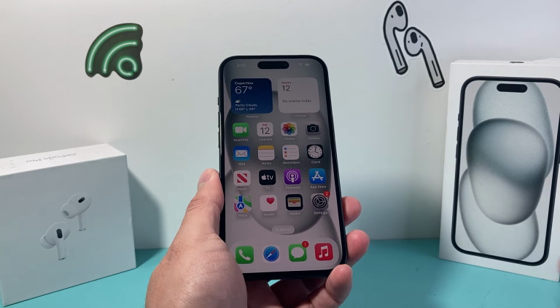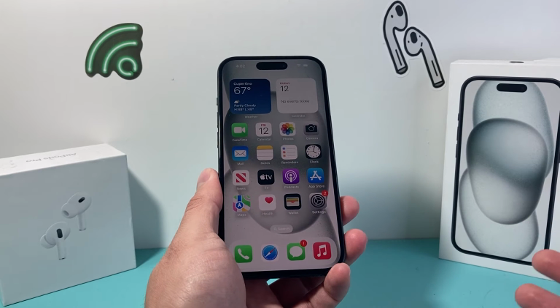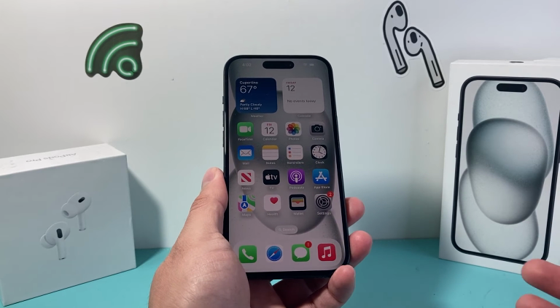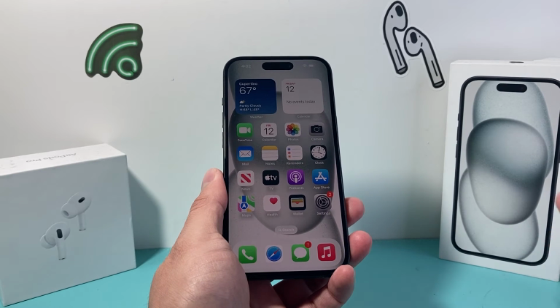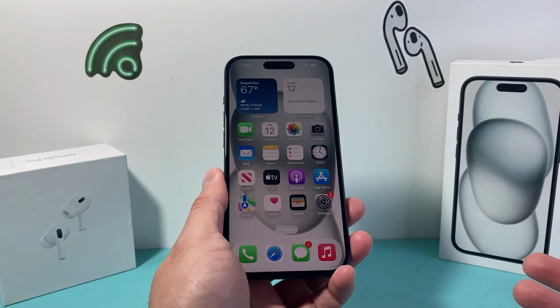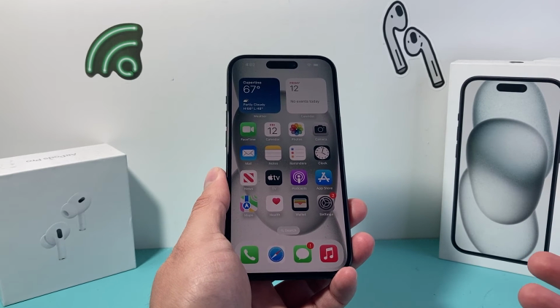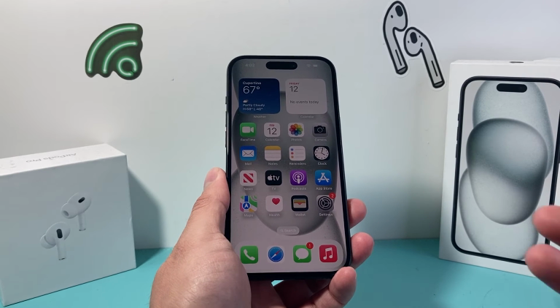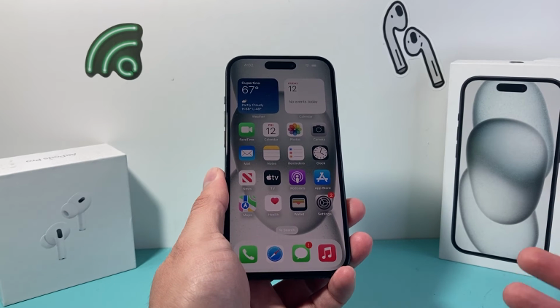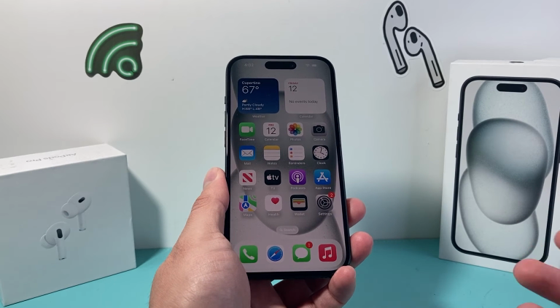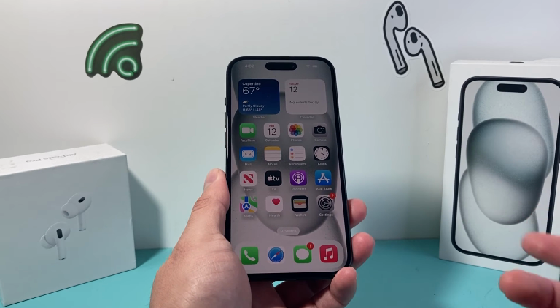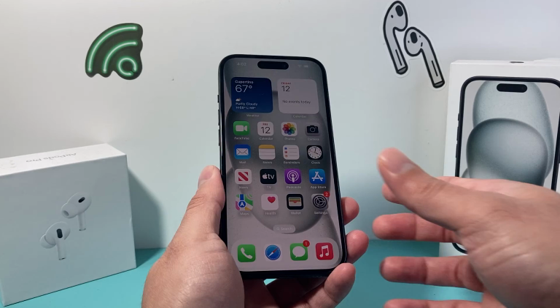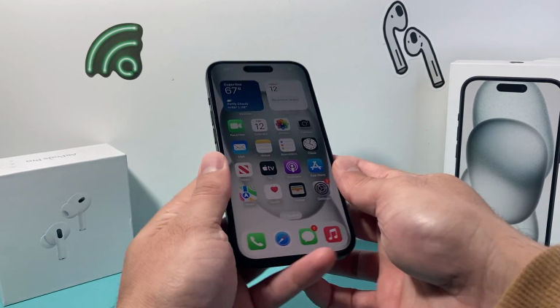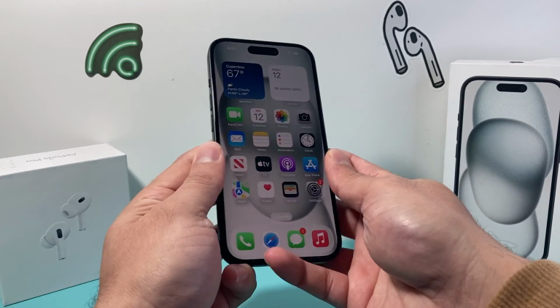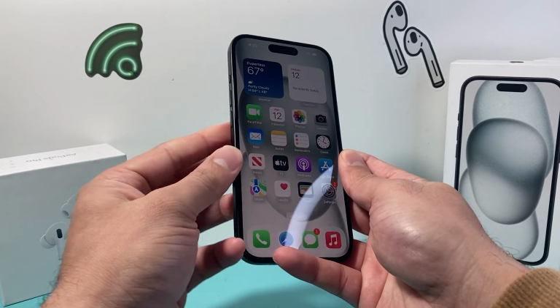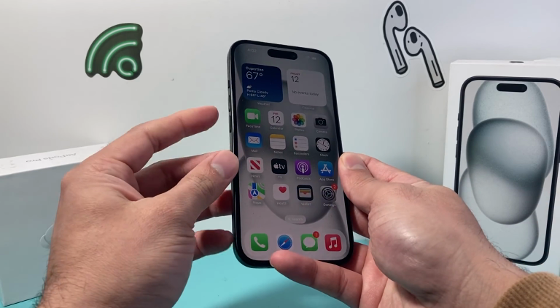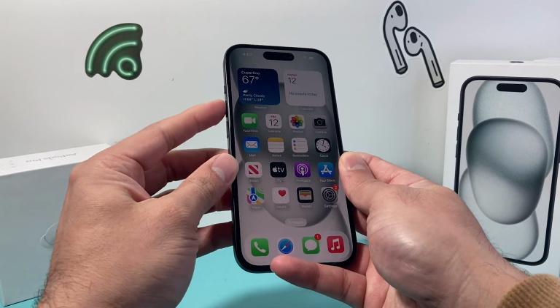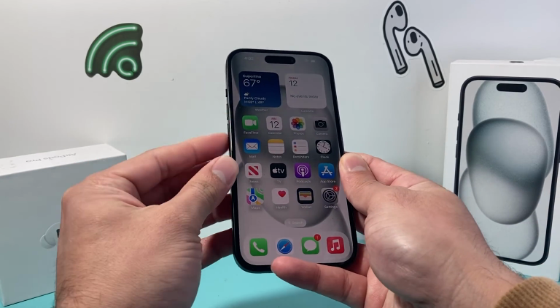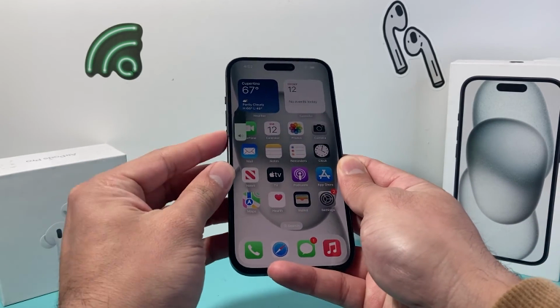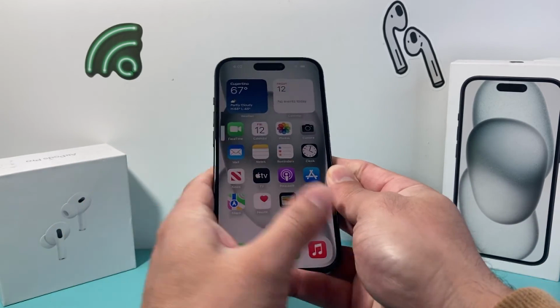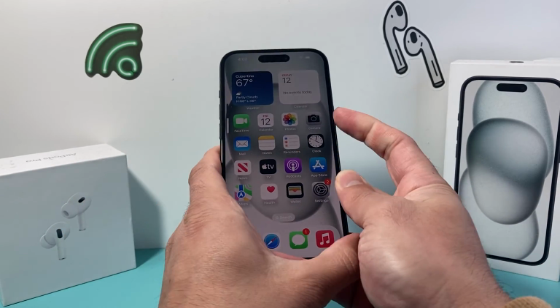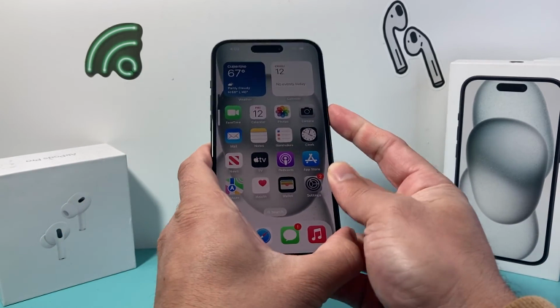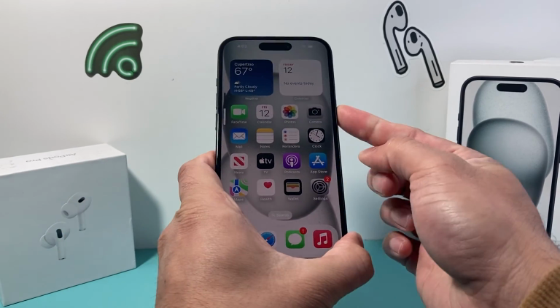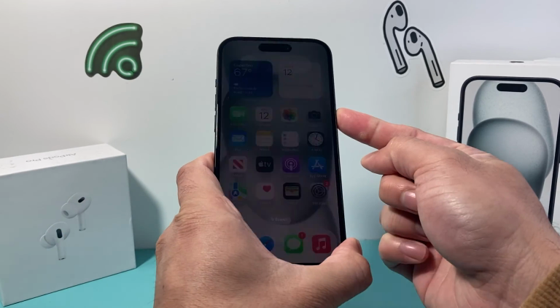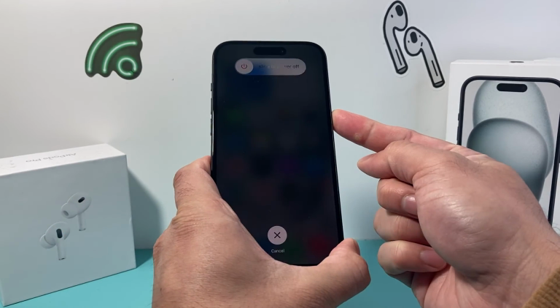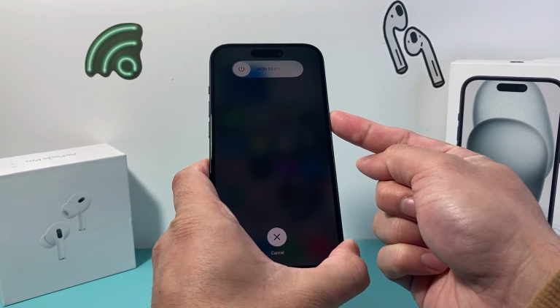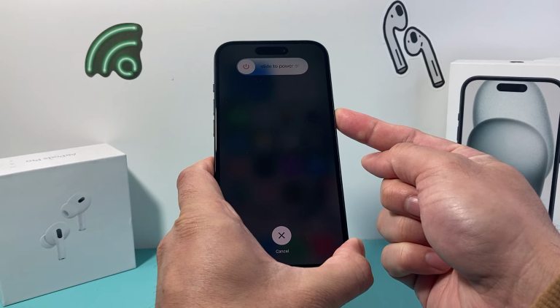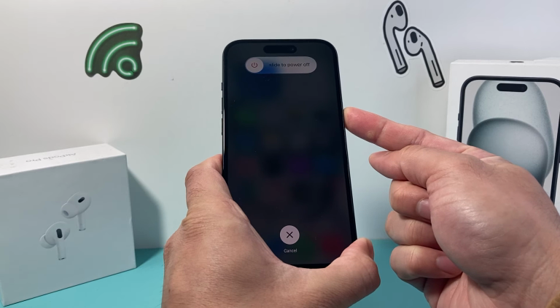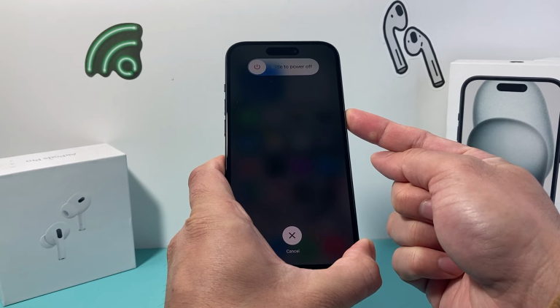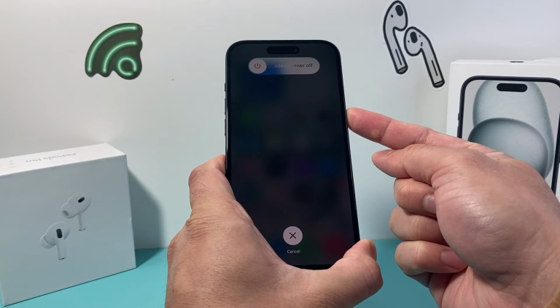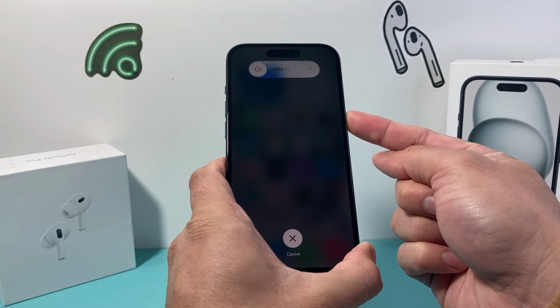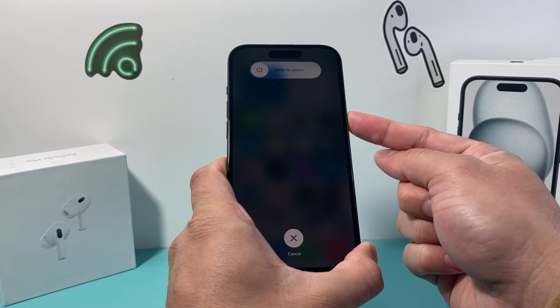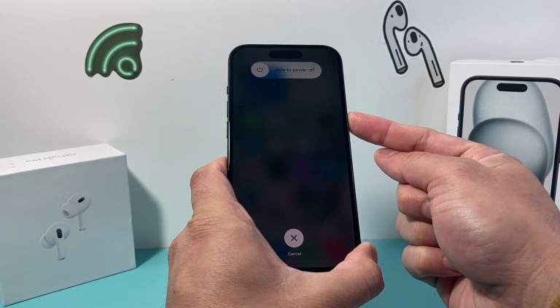You might have to do it a couple of times to get it to work. If you don't get the hang of it the very first time, just keep trying — volume up, volume down one after another, and then hold the side button.